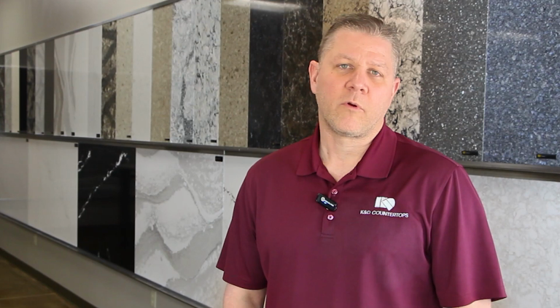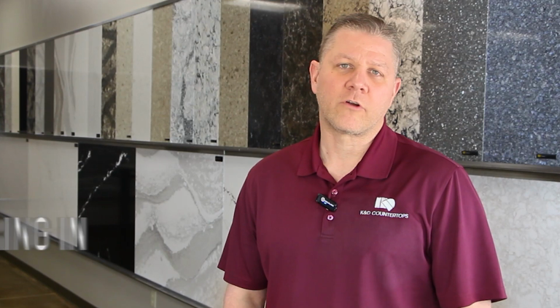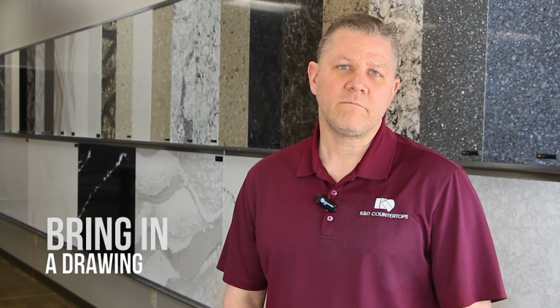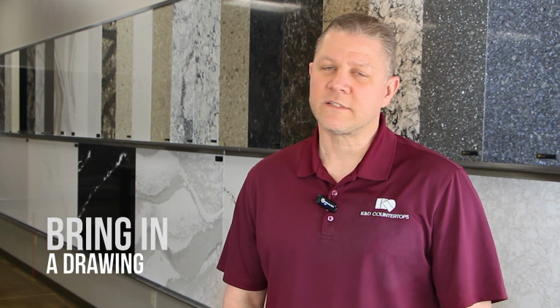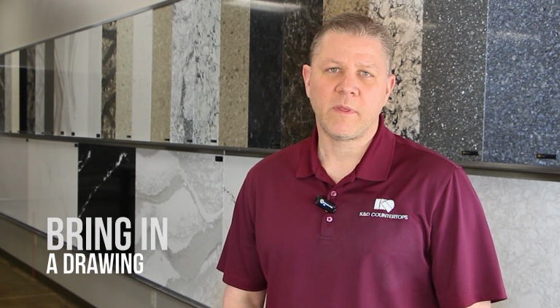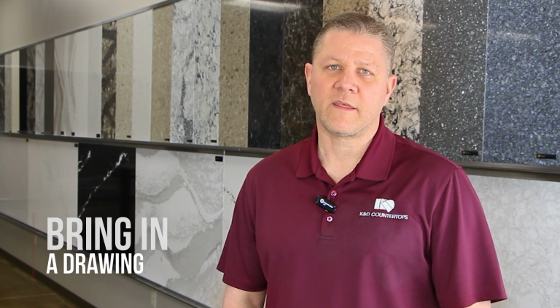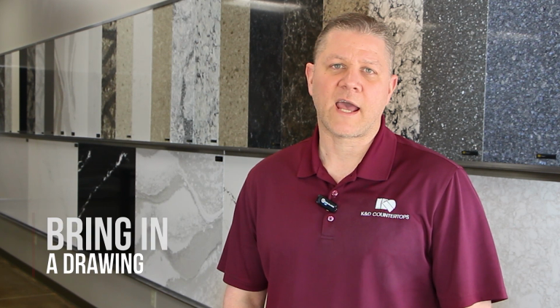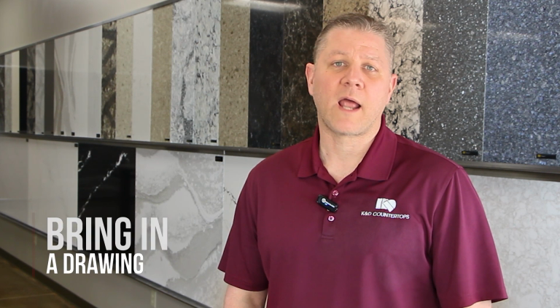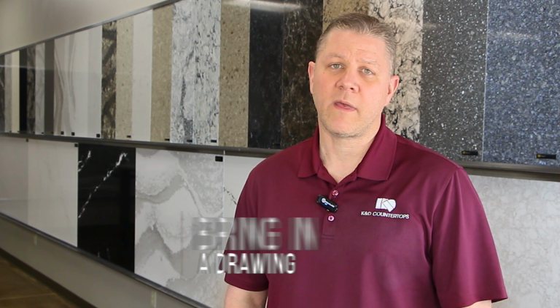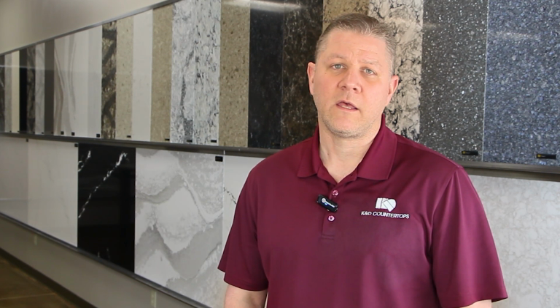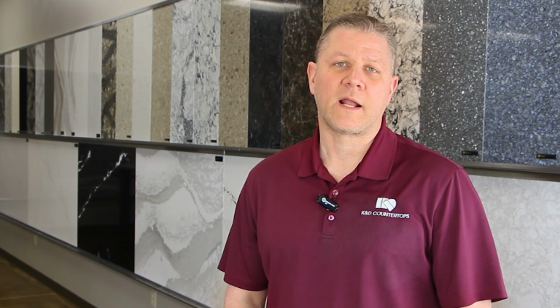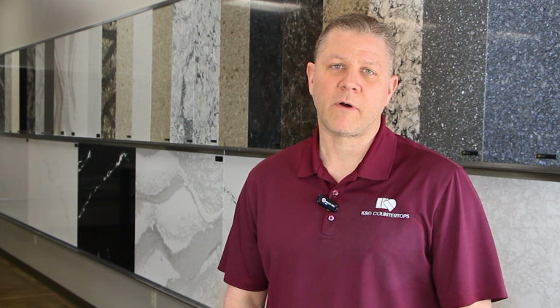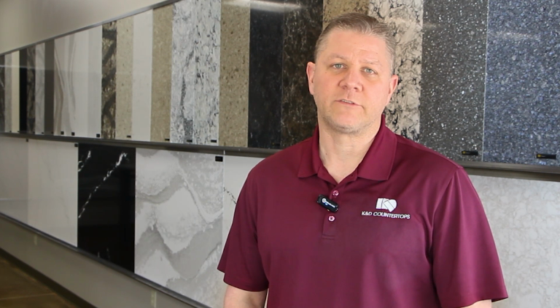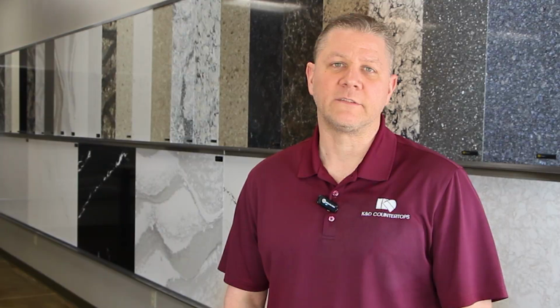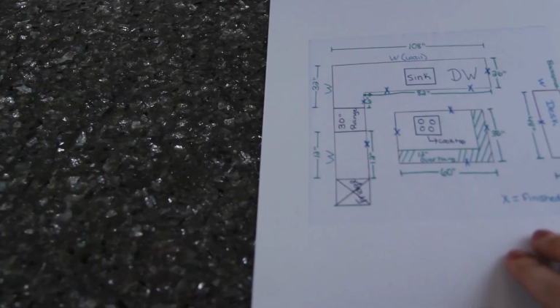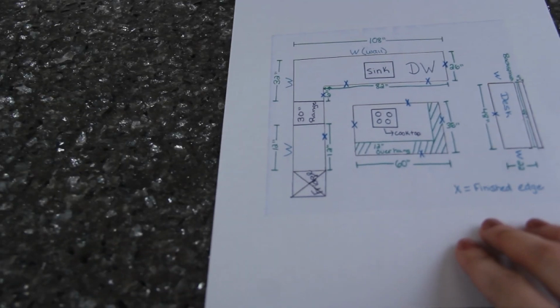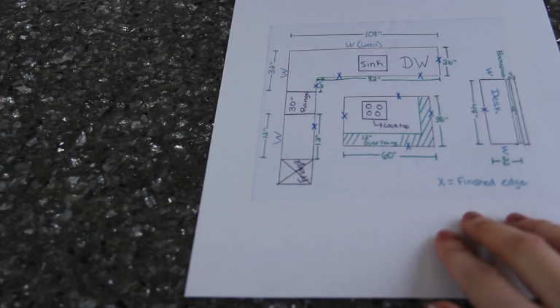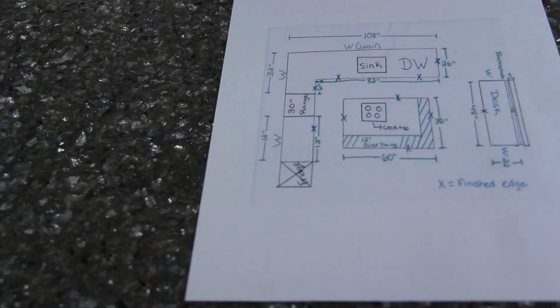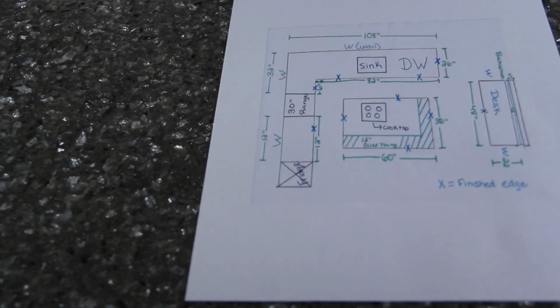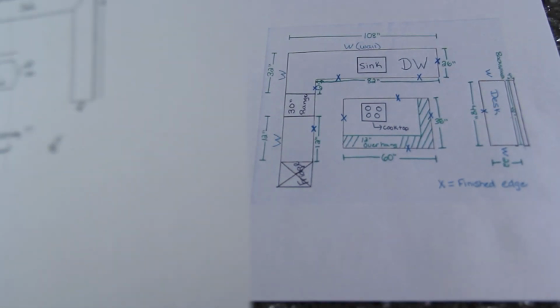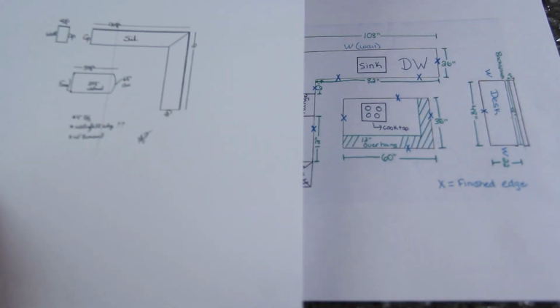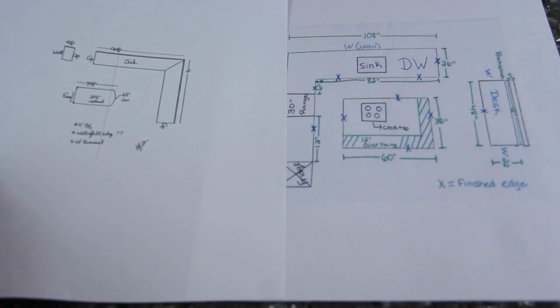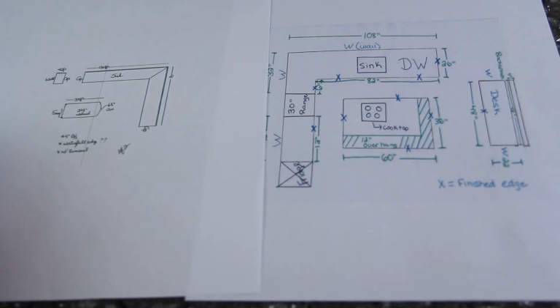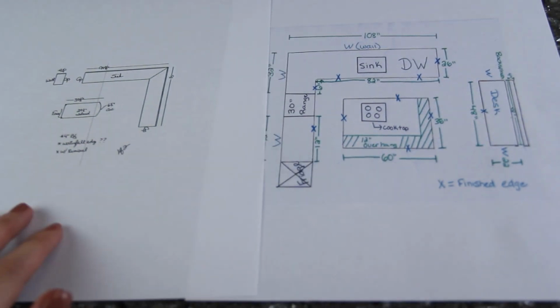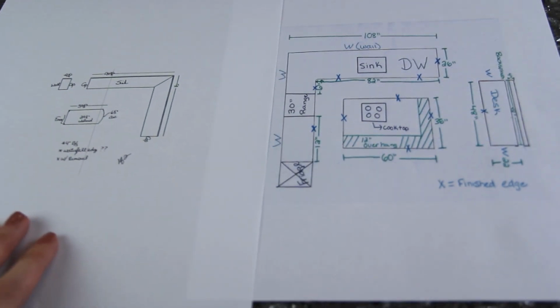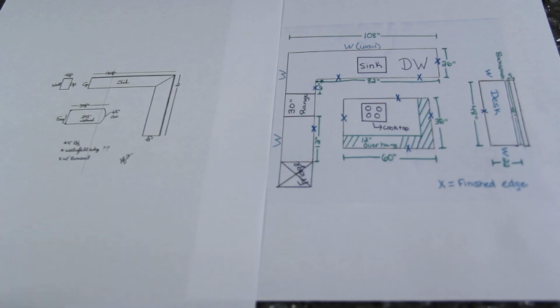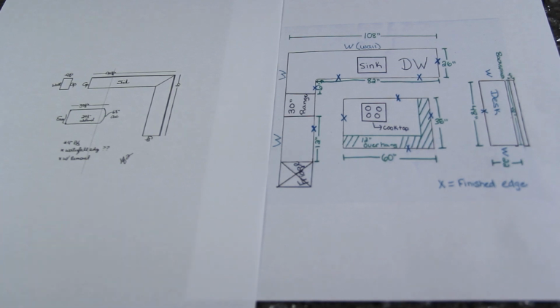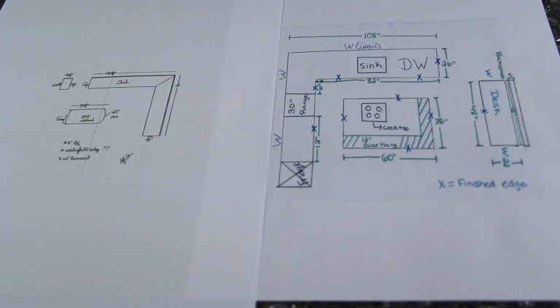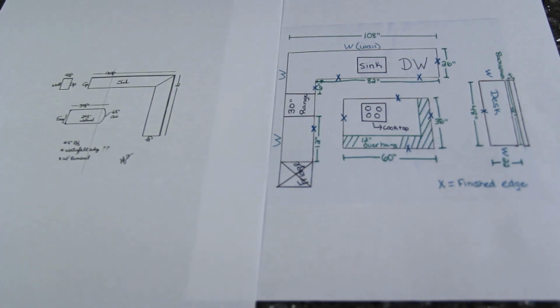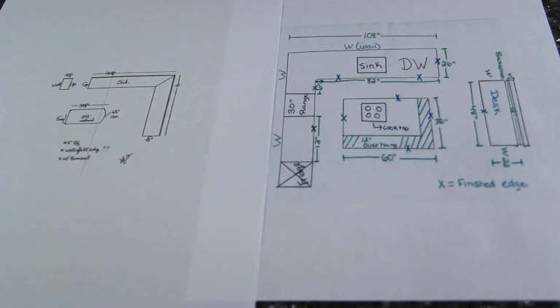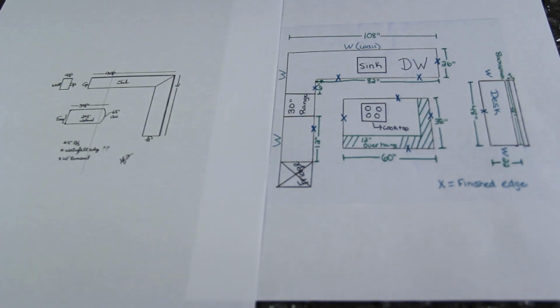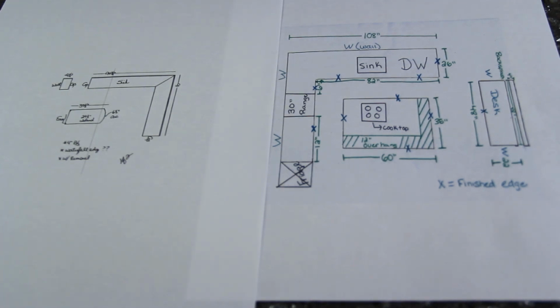Bring in a drawing. It doesn't have to be anything exact — we're not going to make your countertop off of these drawings. This is just to get the ball rolling and get some pricing together for you. Ultimately, we'll come out and do our own measuring for fabrication.